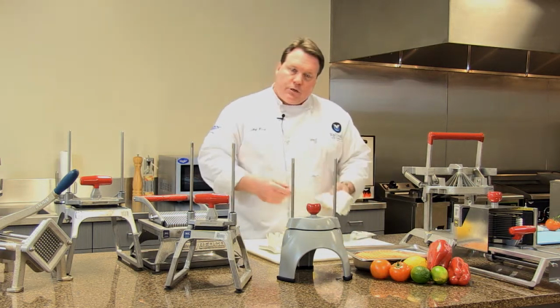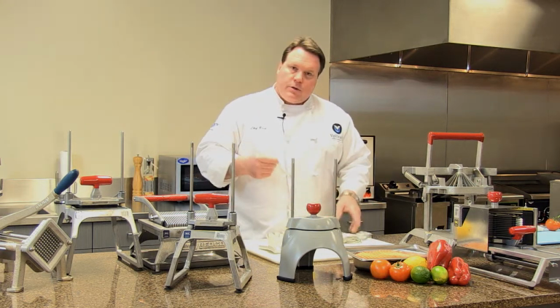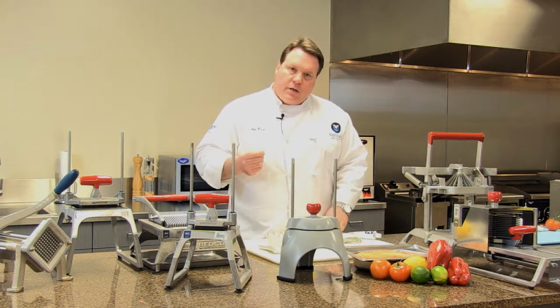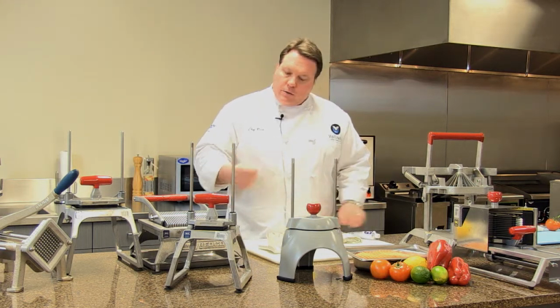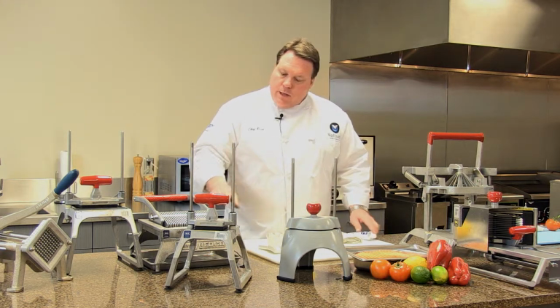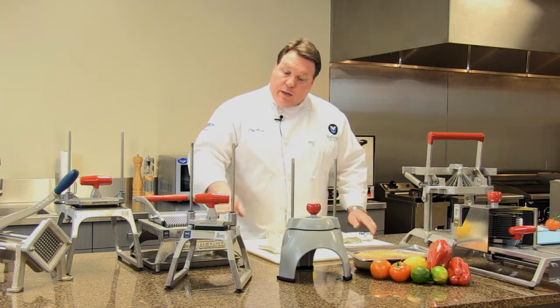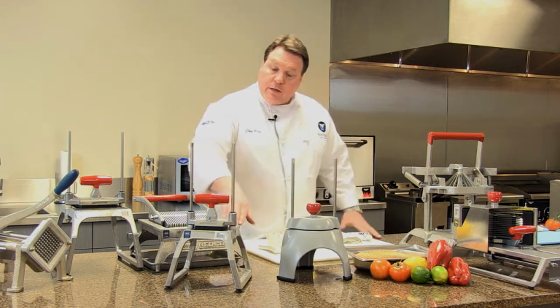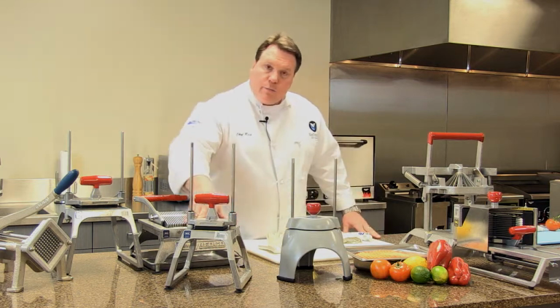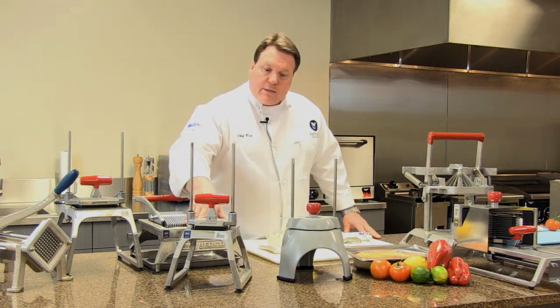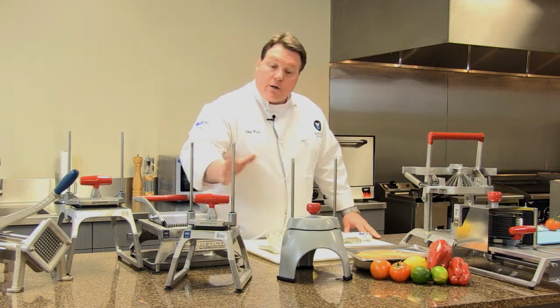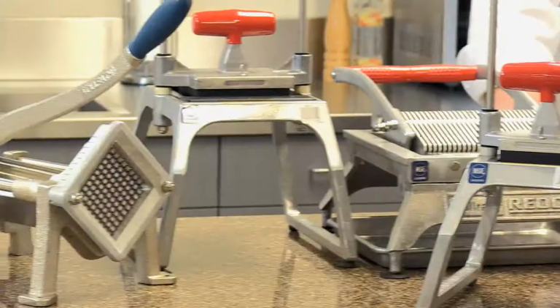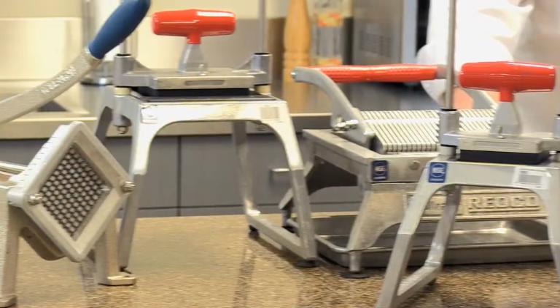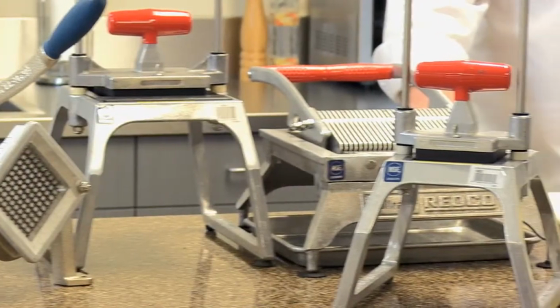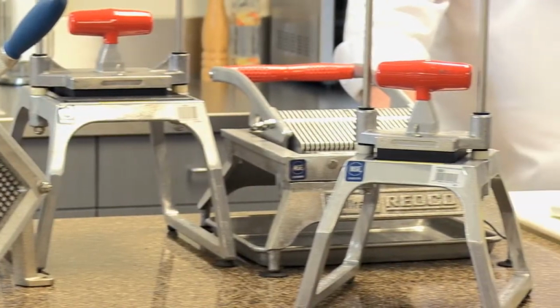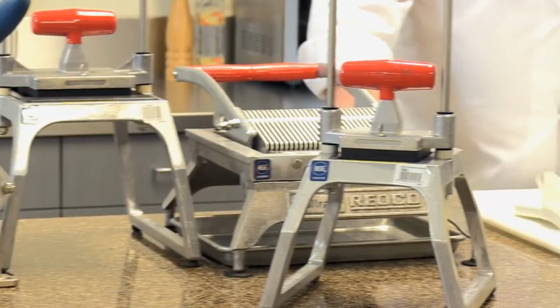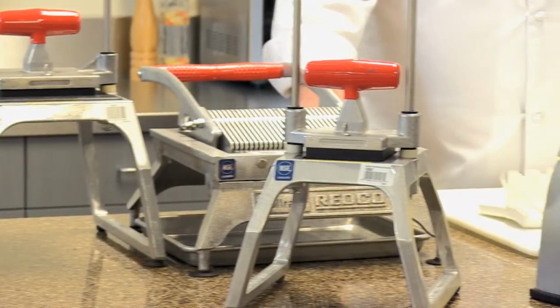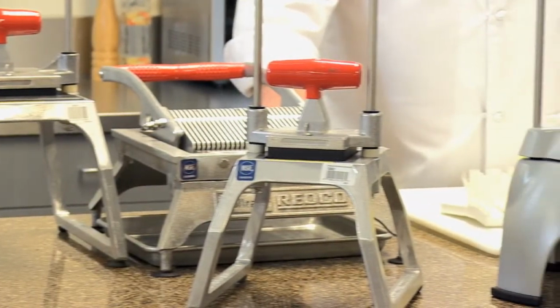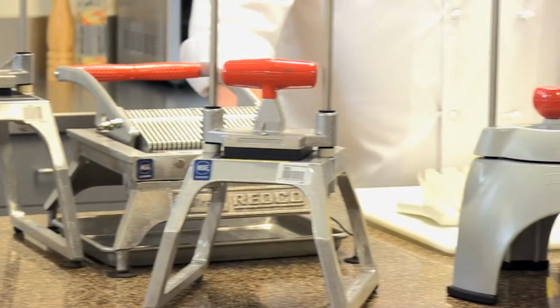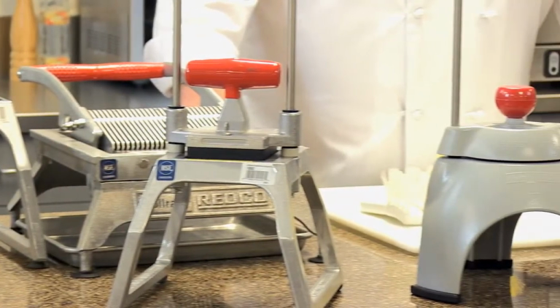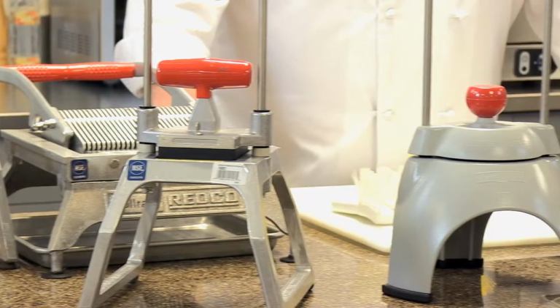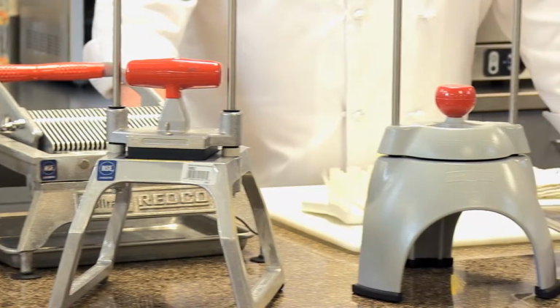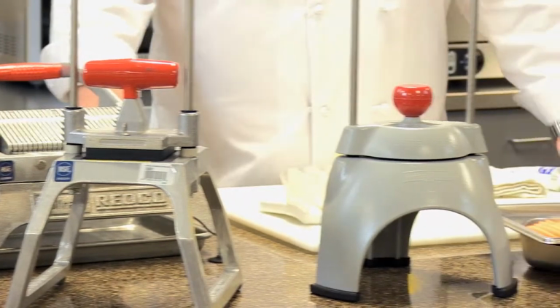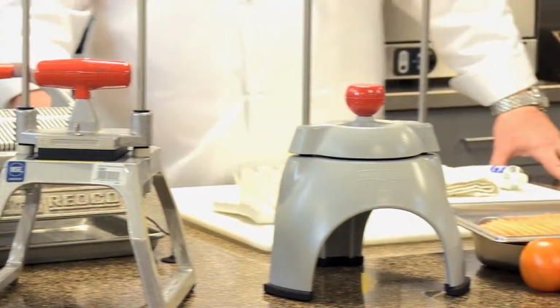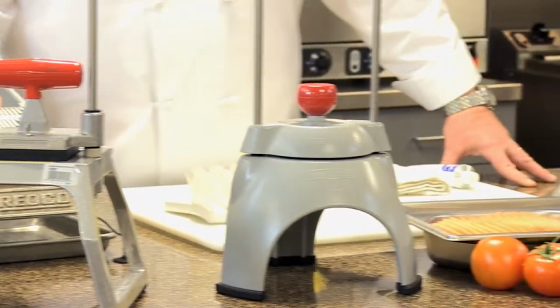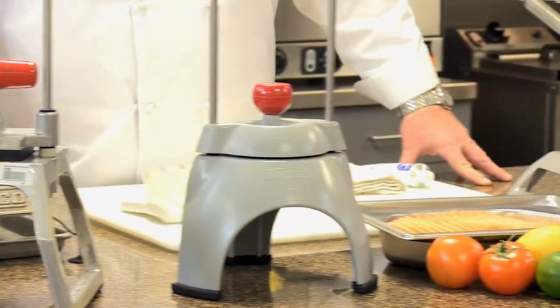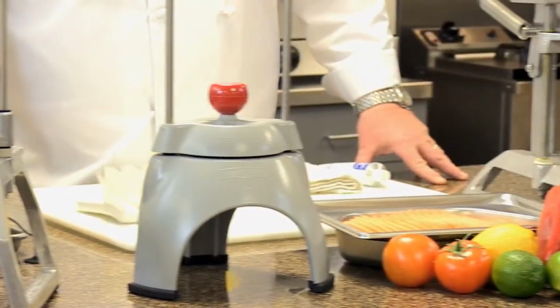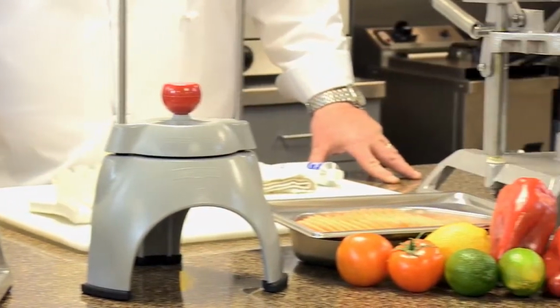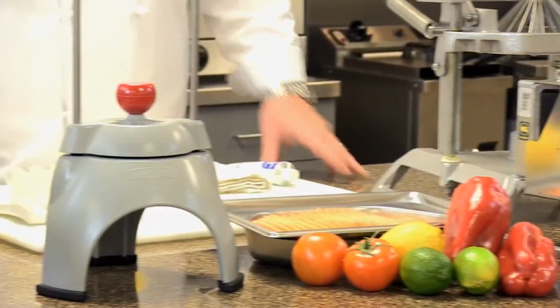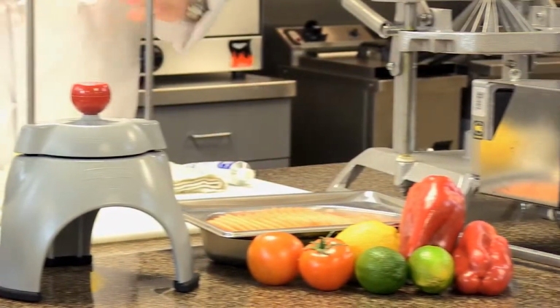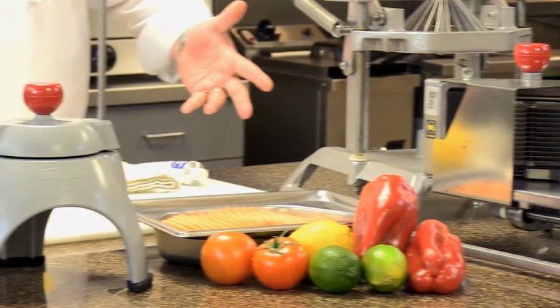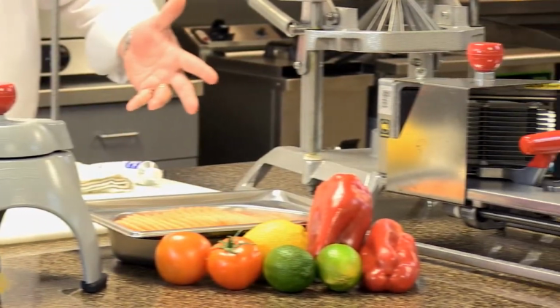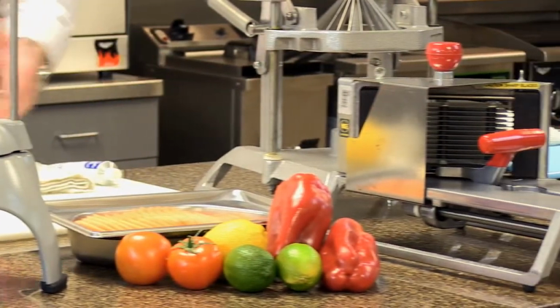Dishwashers with their harsh chemicals can pit any of the aluminum pieces. There are some pieces on these that we'll address later that can go through a dishwasher, but generally speaking anything that's aluminum you probably don't want to put through a dishwasher.